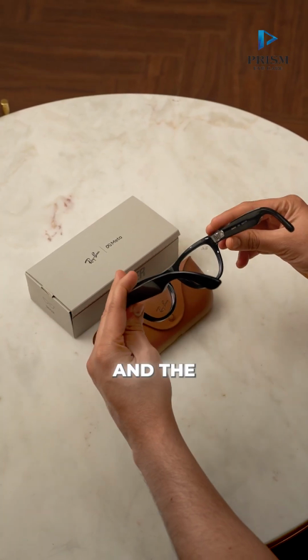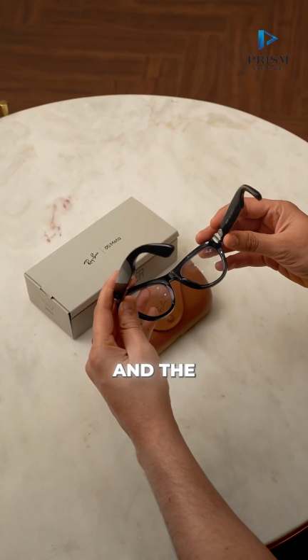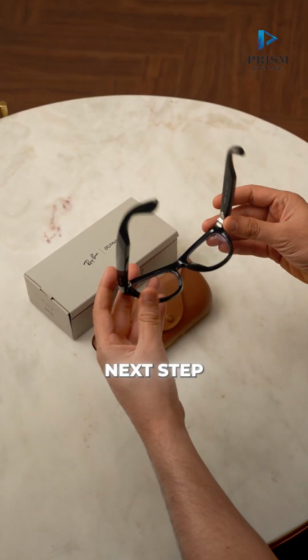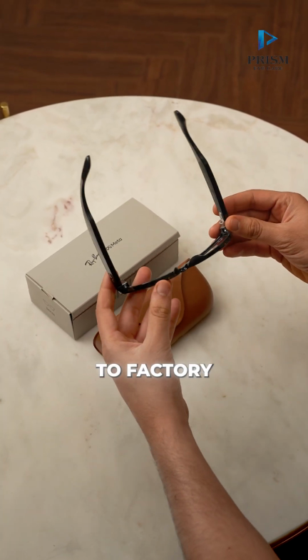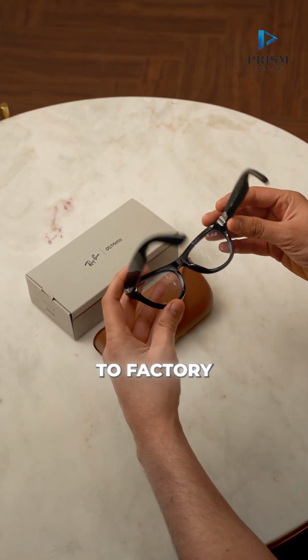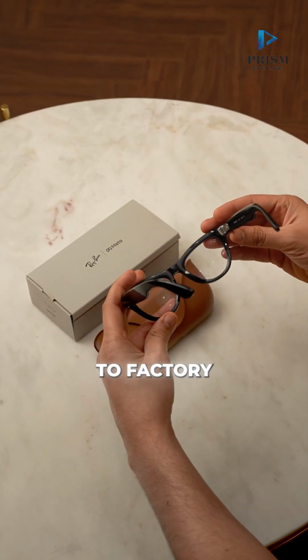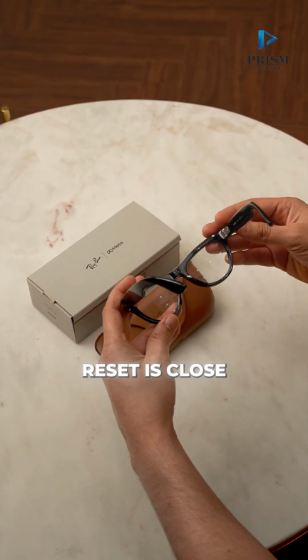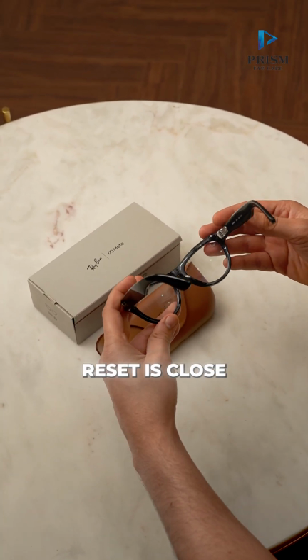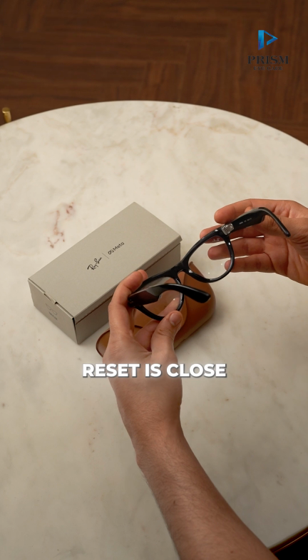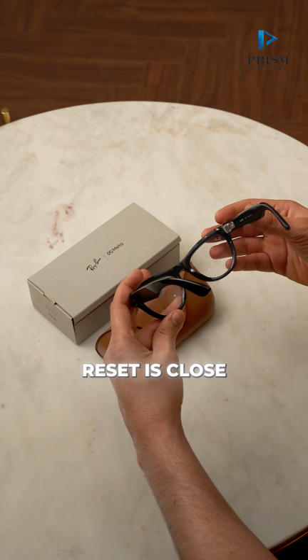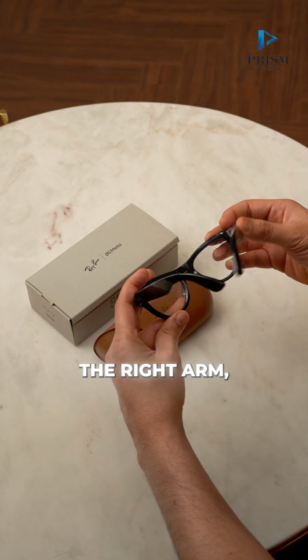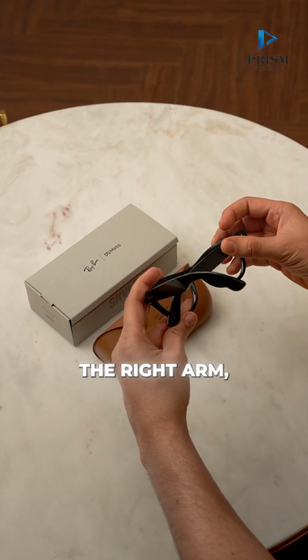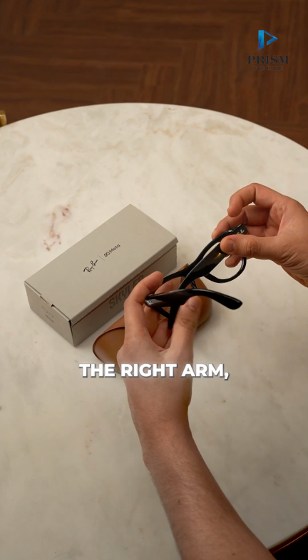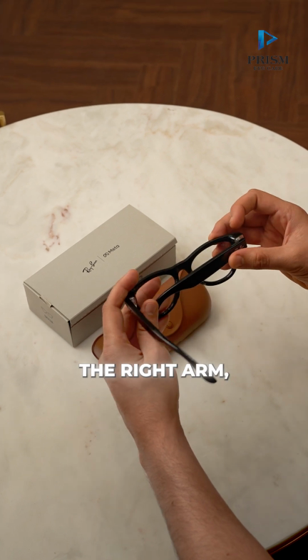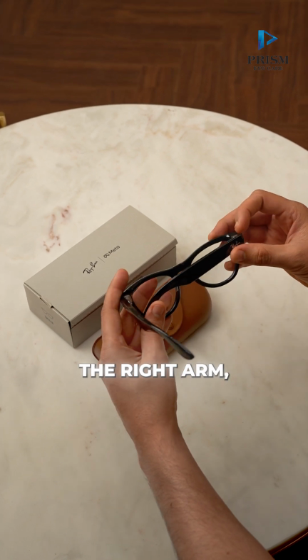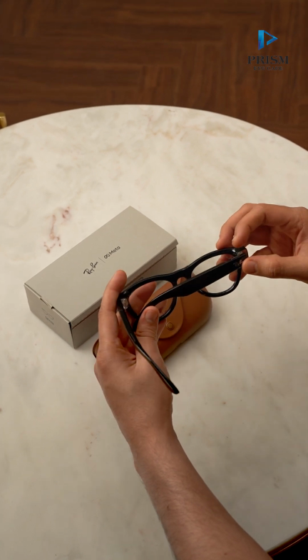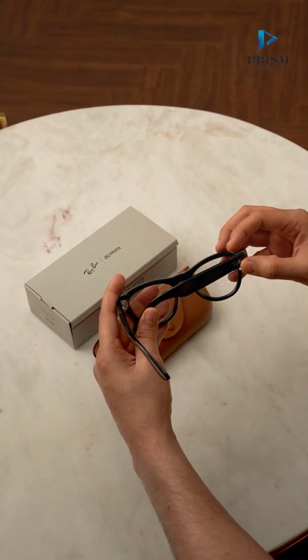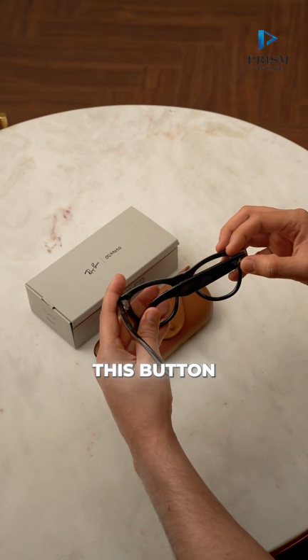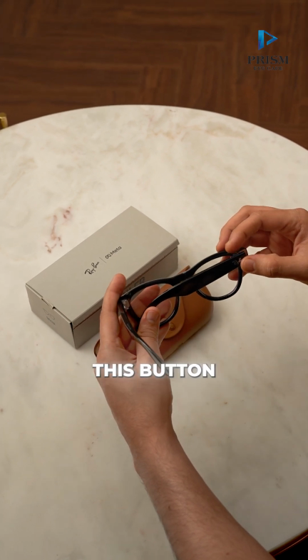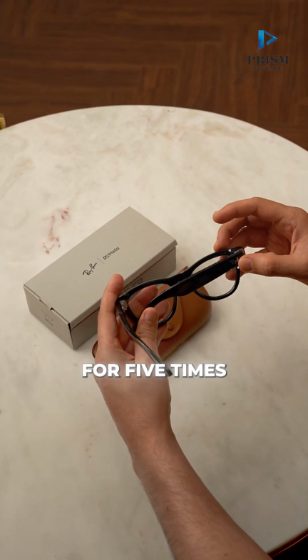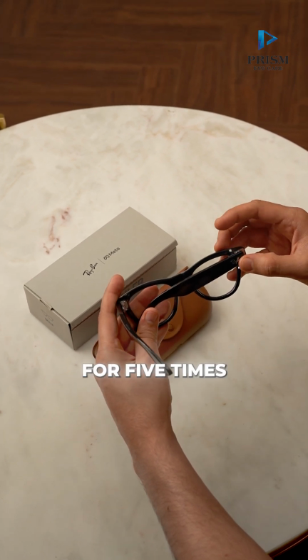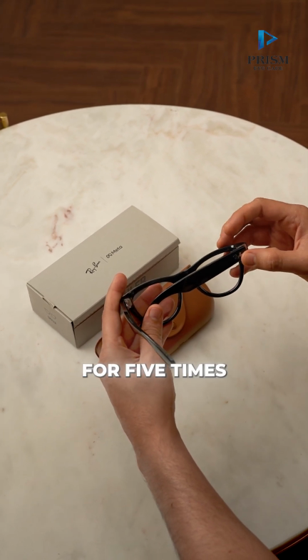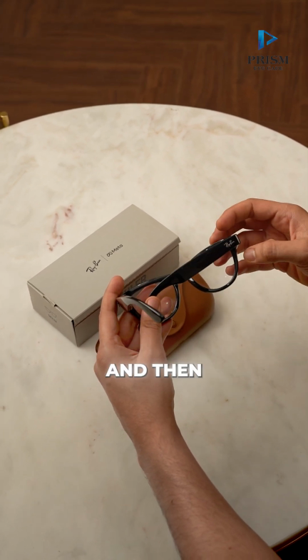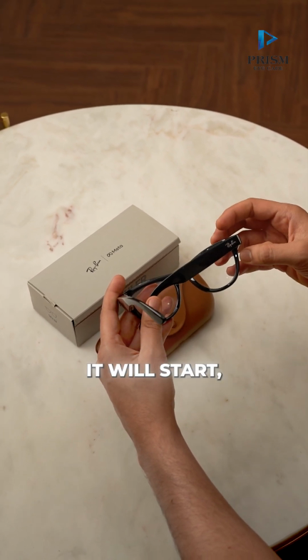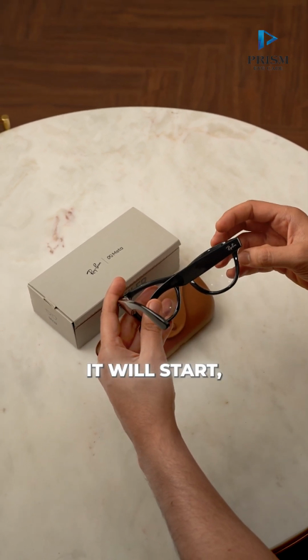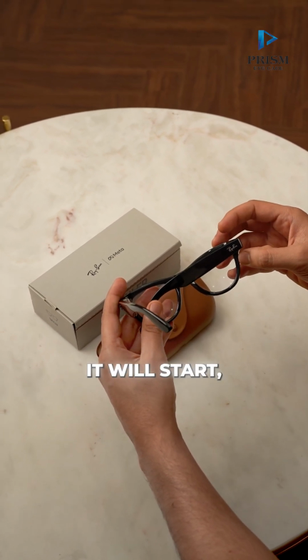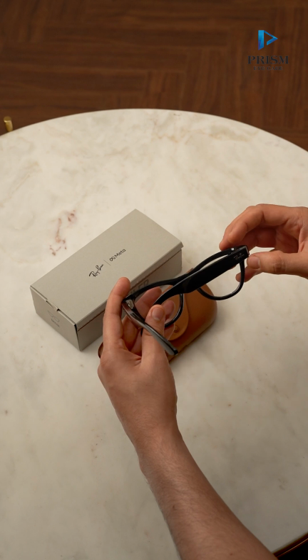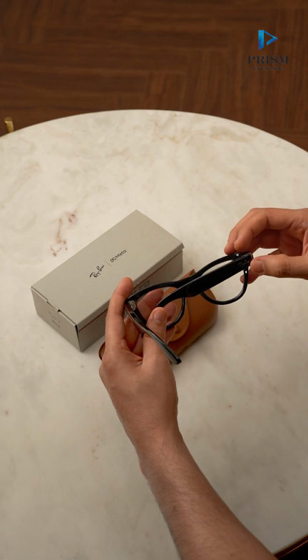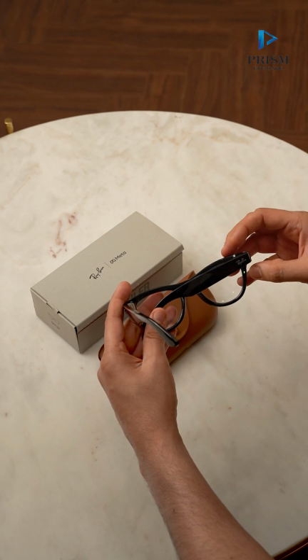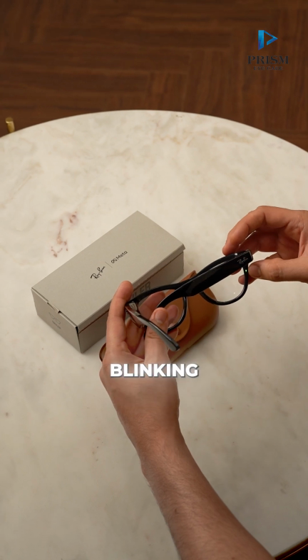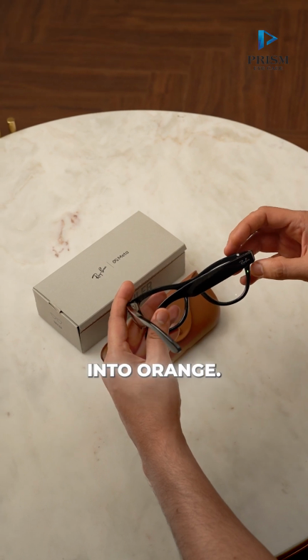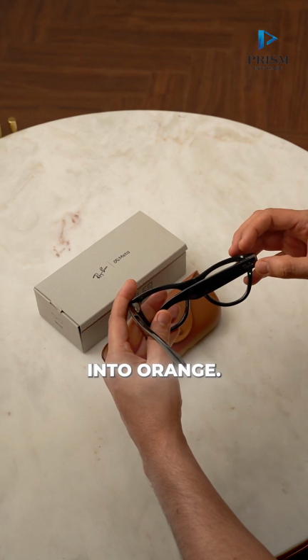The next step to factory reset is close the right arm. Press this button five times and then it will start blinking into orange.